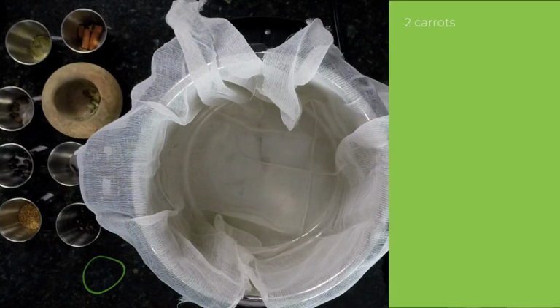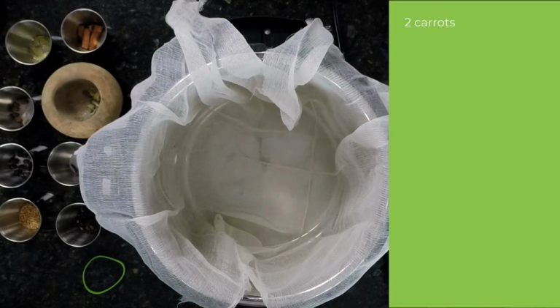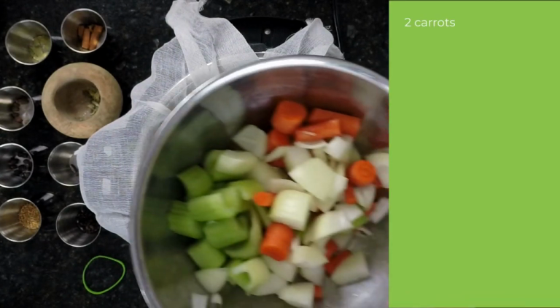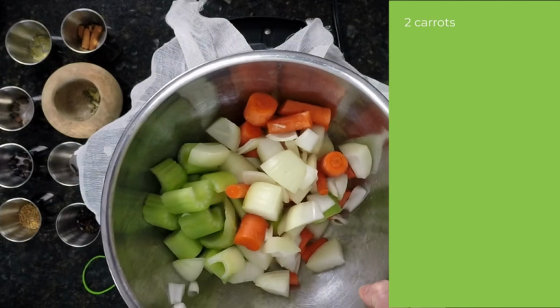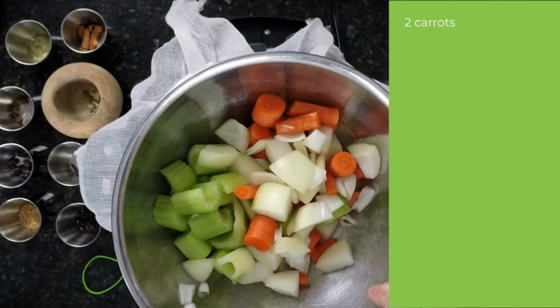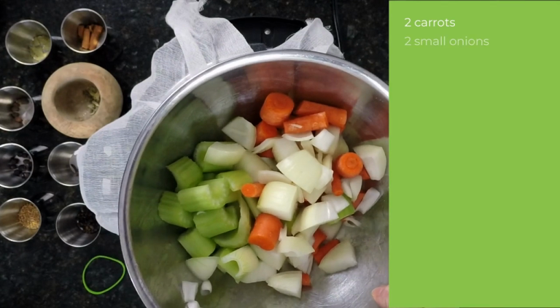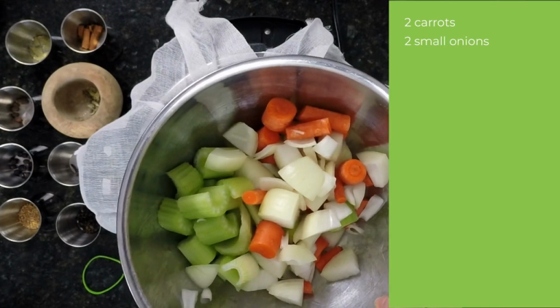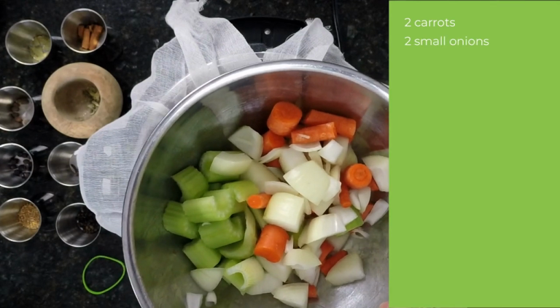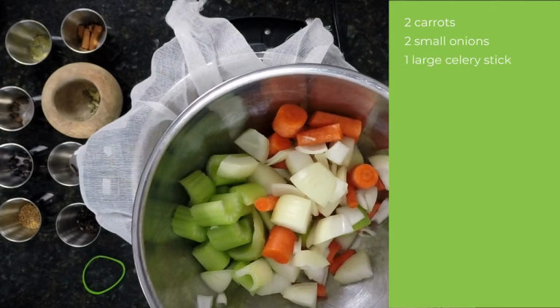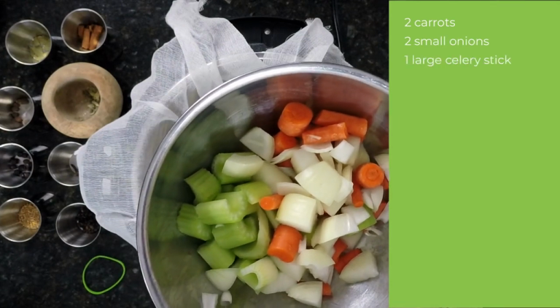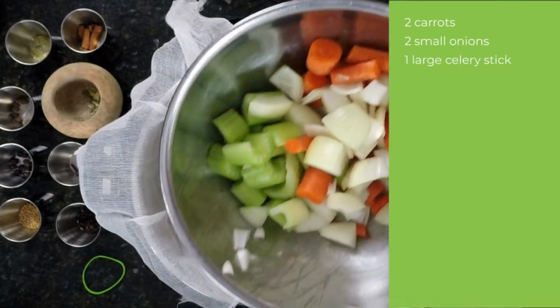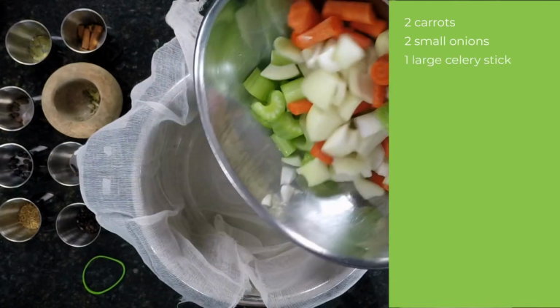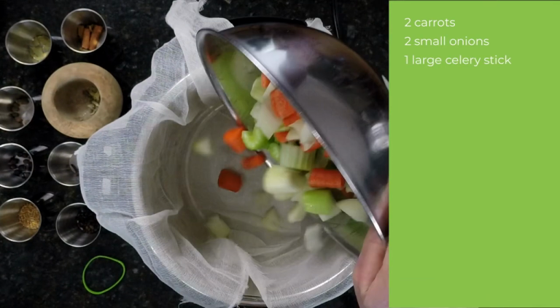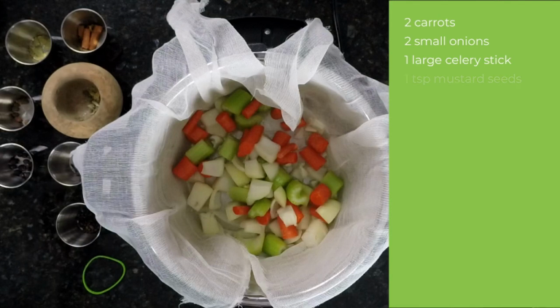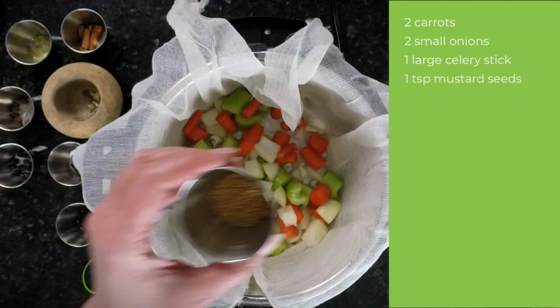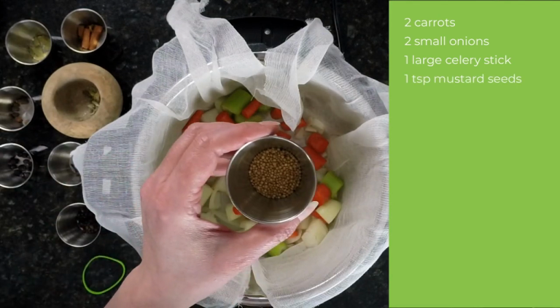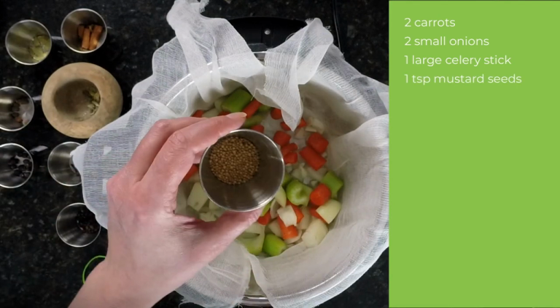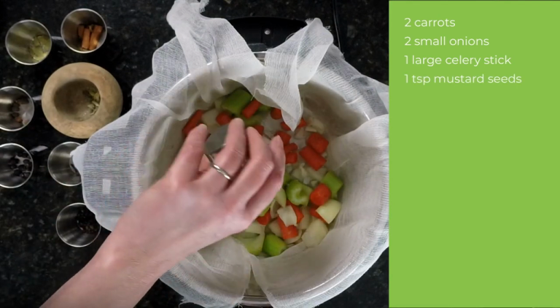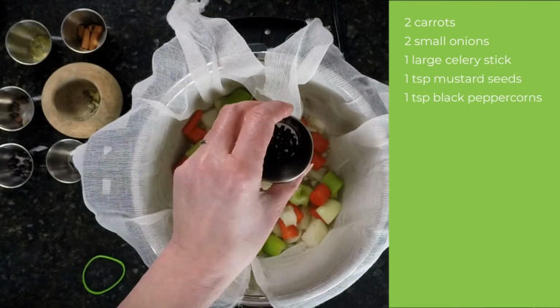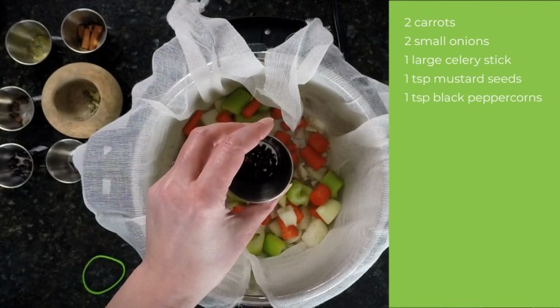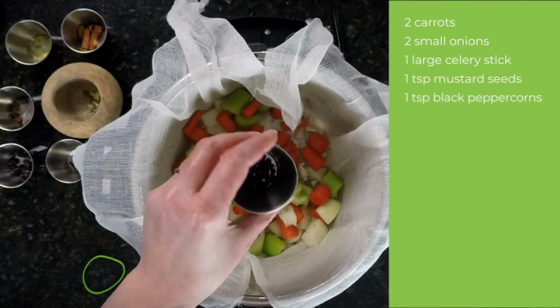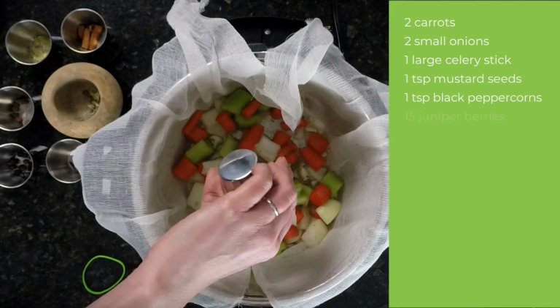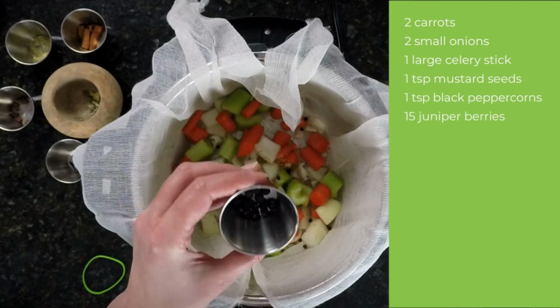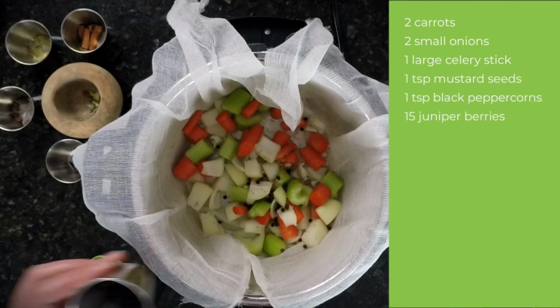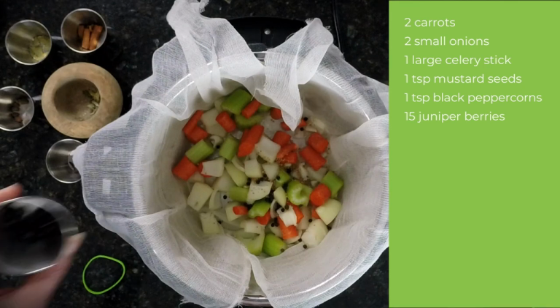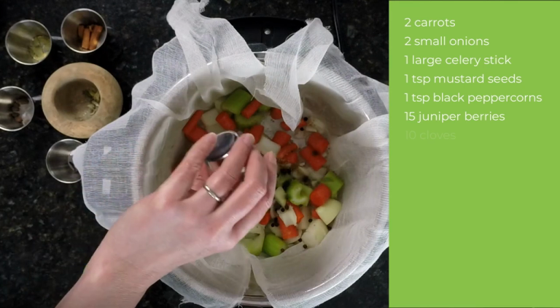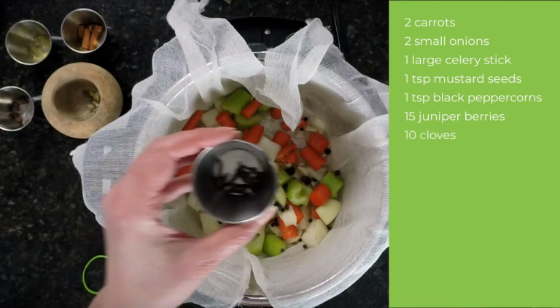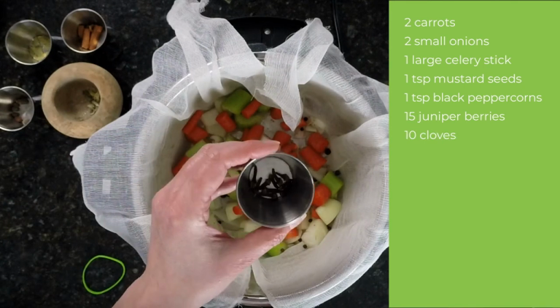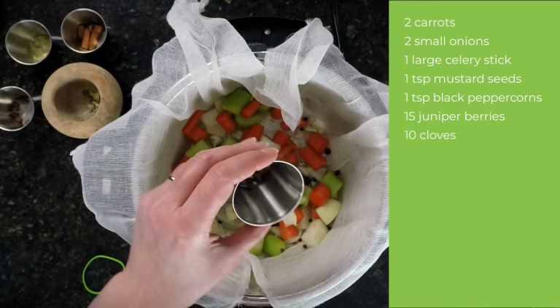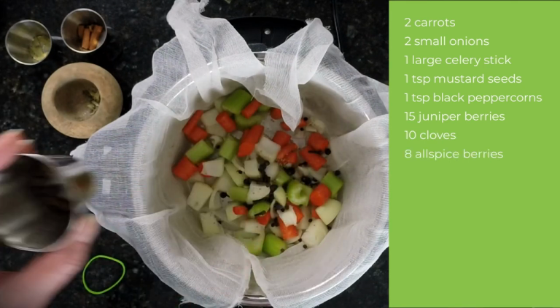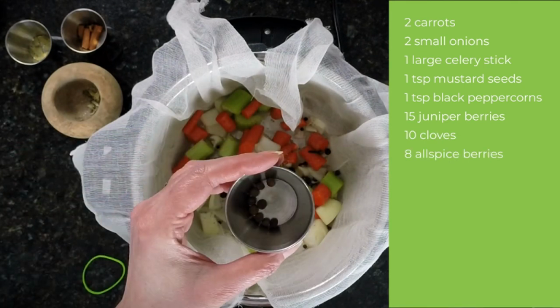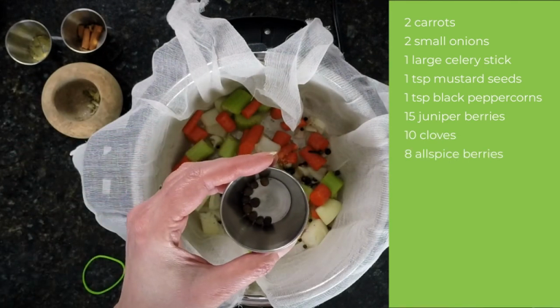I'm adding a couple of carrots — no need to peel. Two small onions and one large celery stick, all roughly chopped. One teaspoon each of yellow mustard seeds and black peppercorns. Count out 15 juniper berries, 10 cloves, and eight allspice berries.